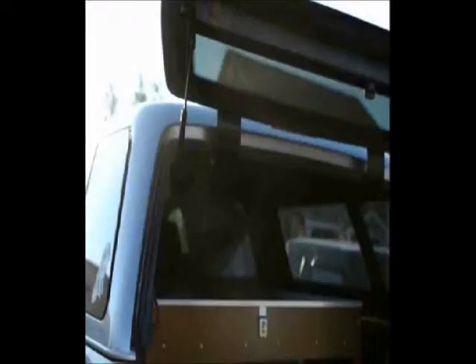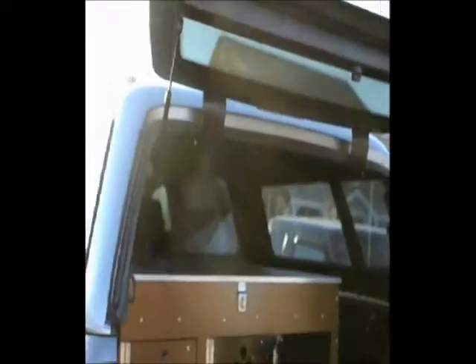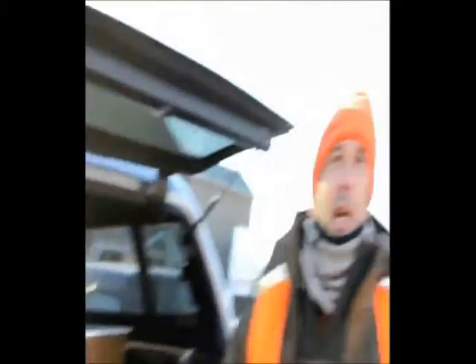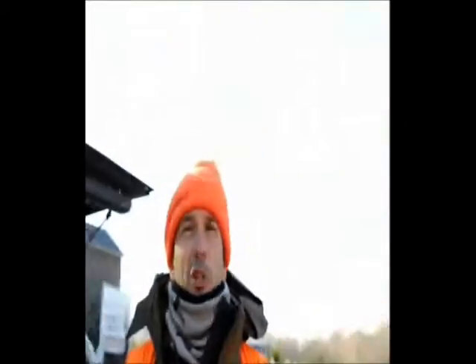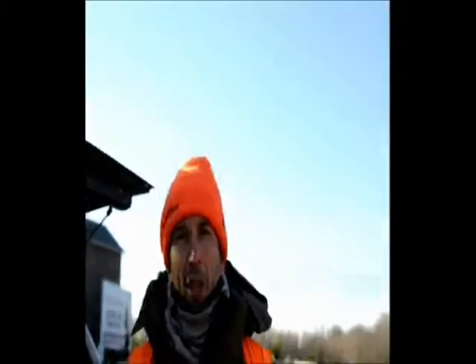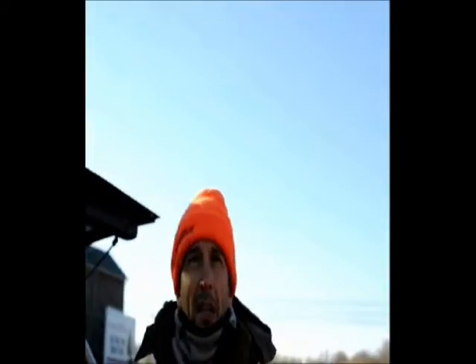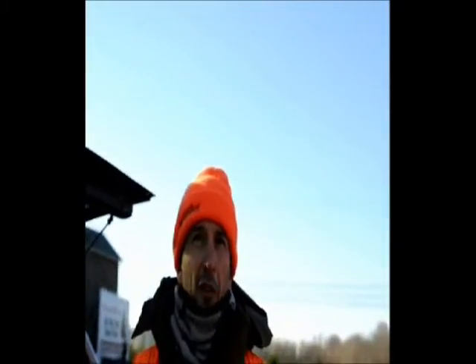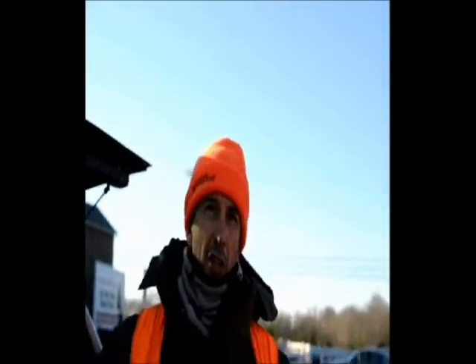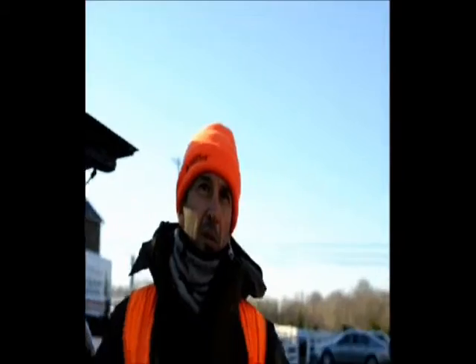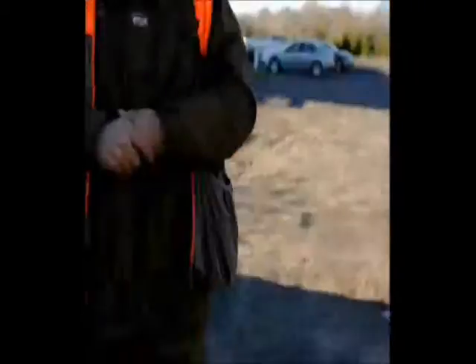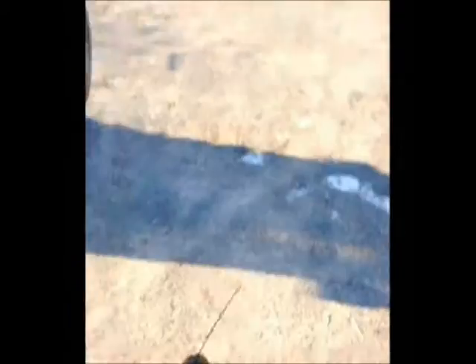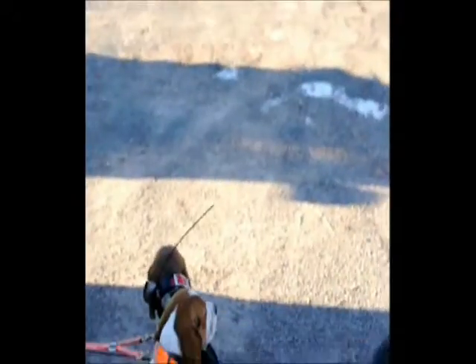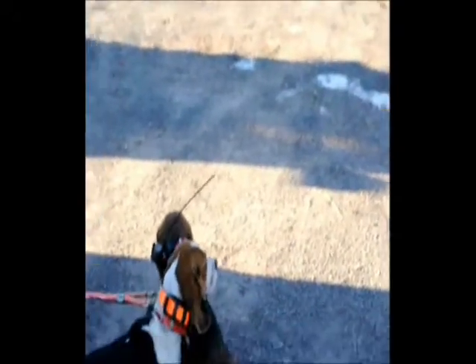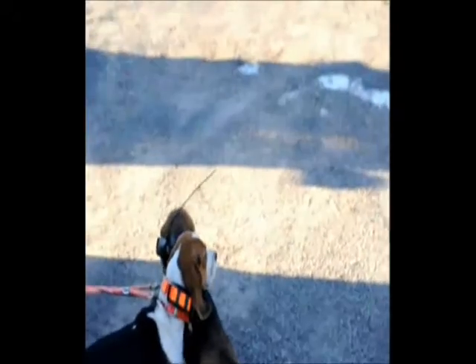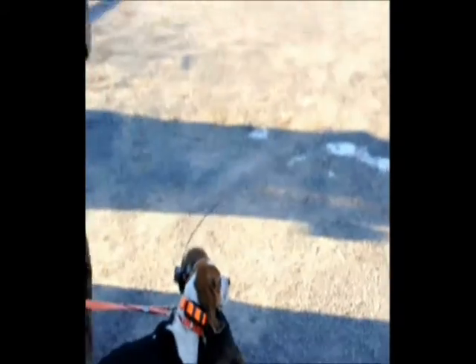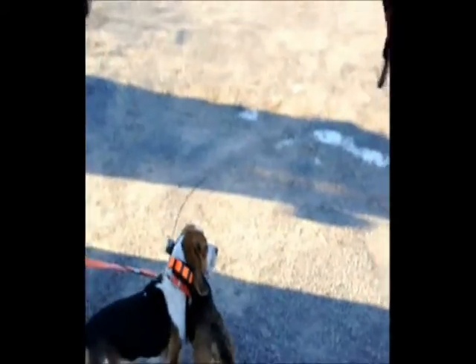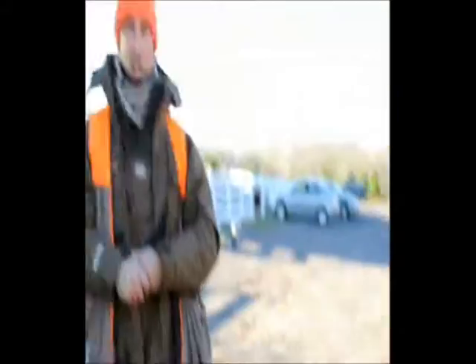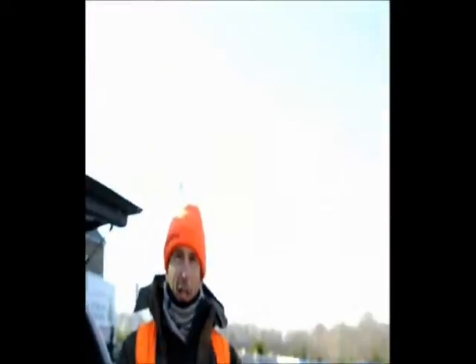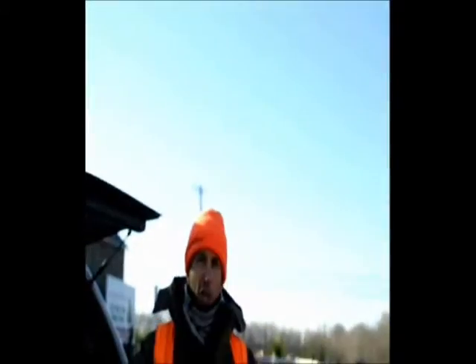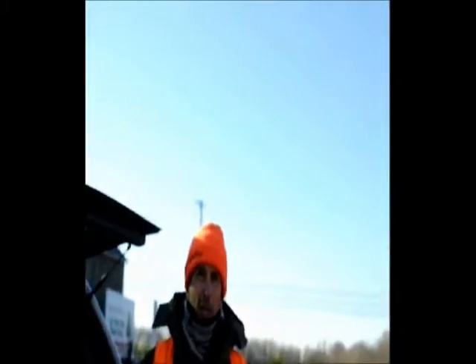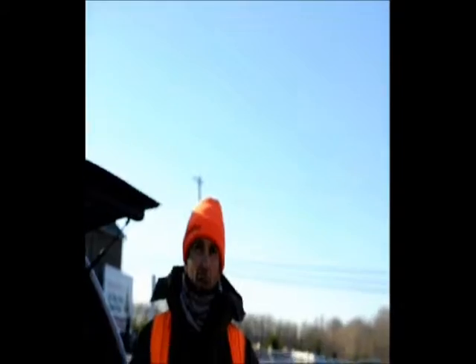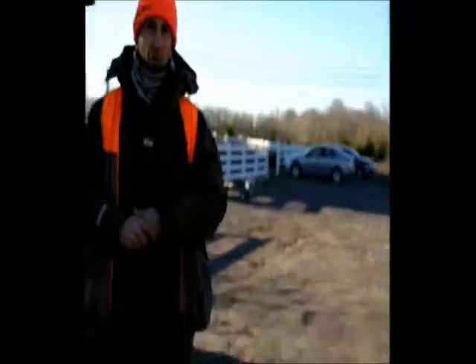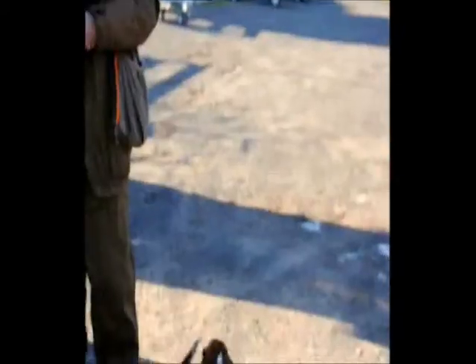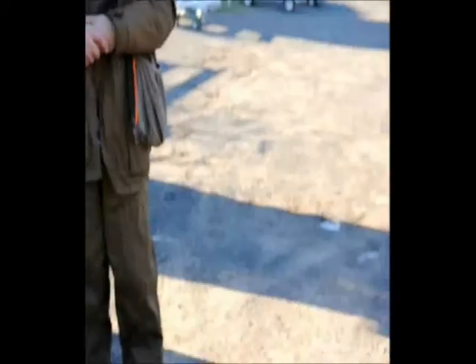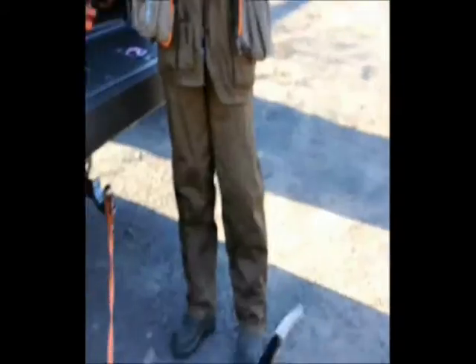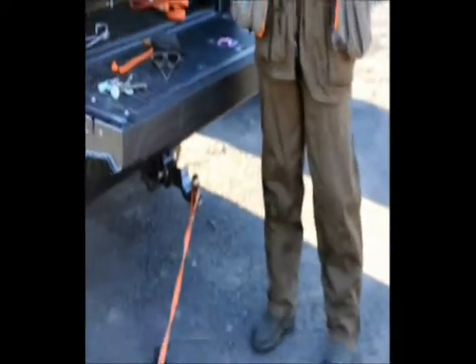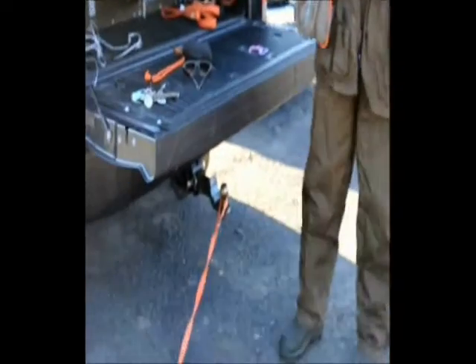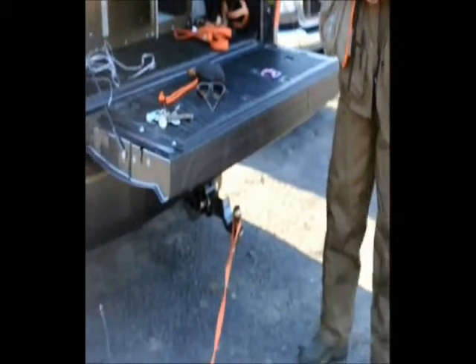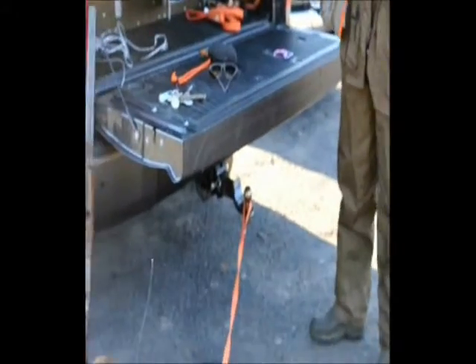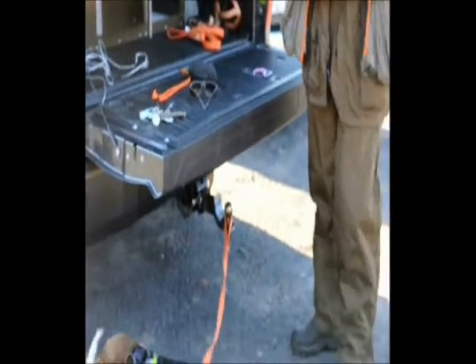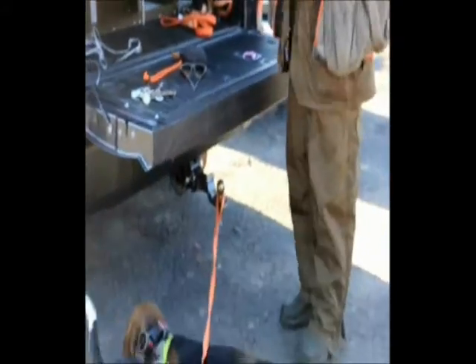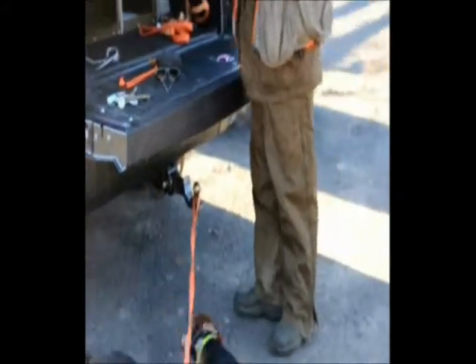Then we'll go back and get the other dogs and take out the other pack for the next hunt. I greatly appreciate it, Bill. Thank you so much. You're welcome. Great program you run. Thank you very much.